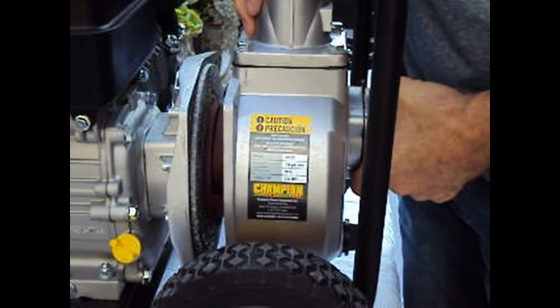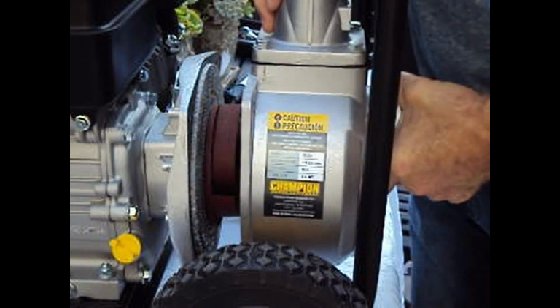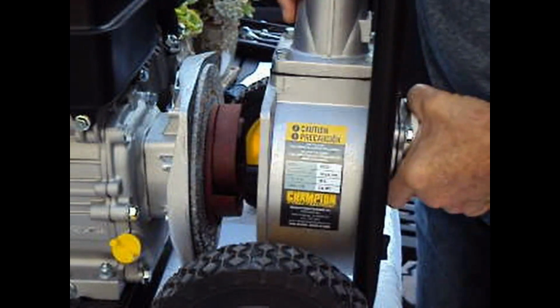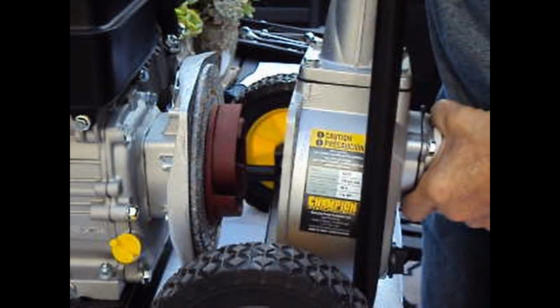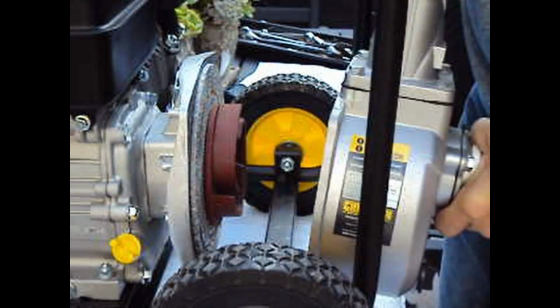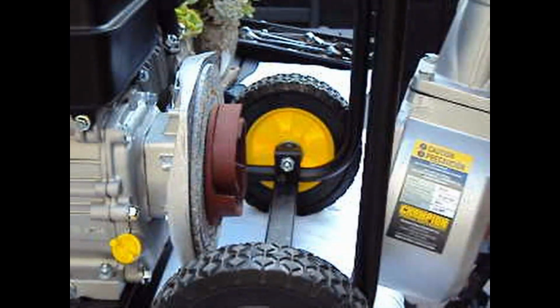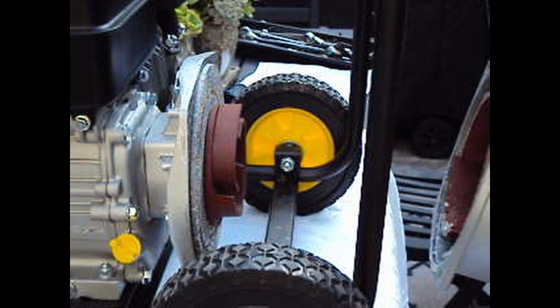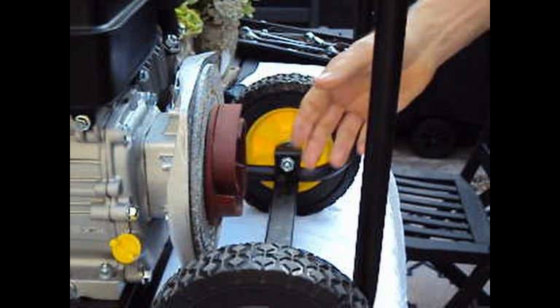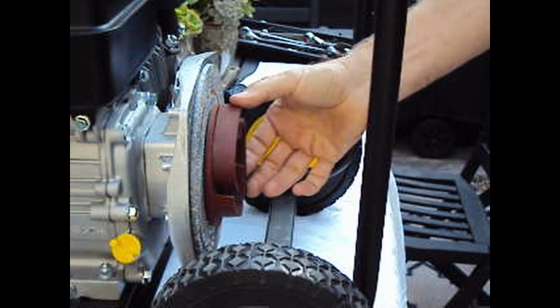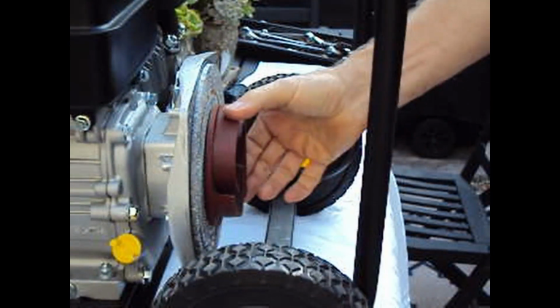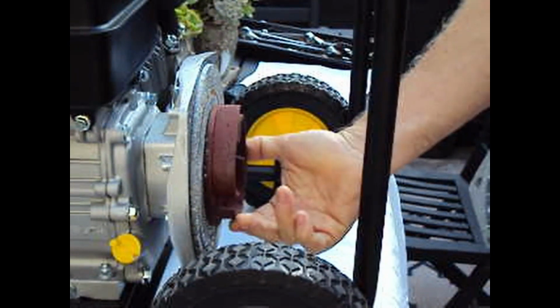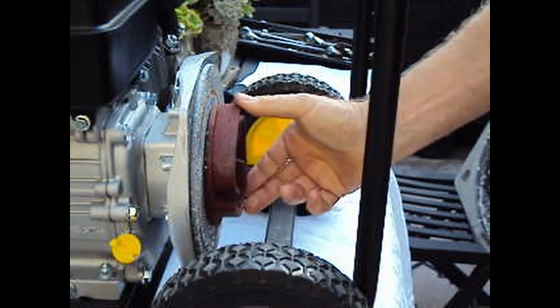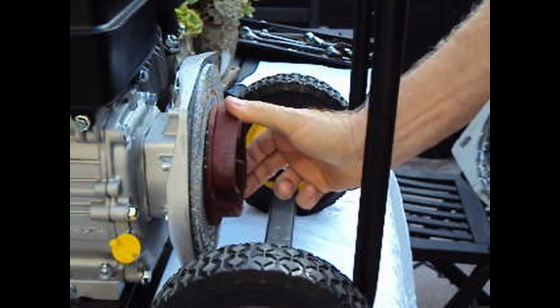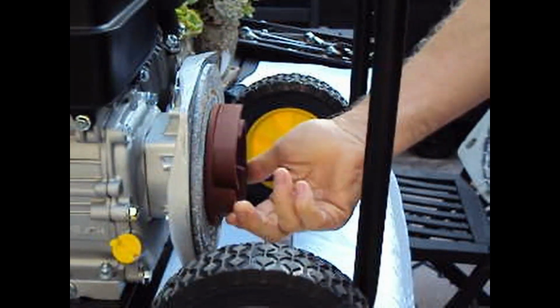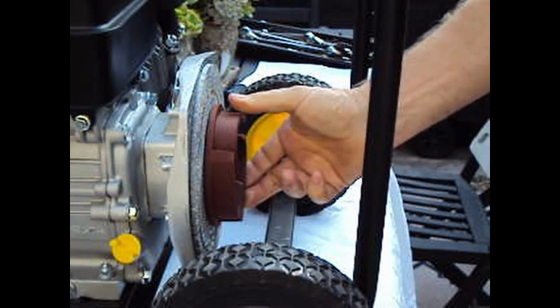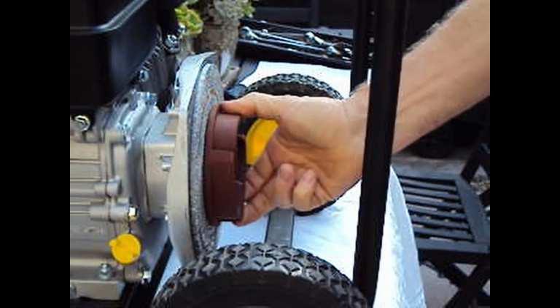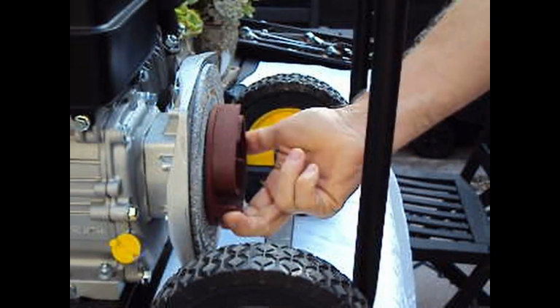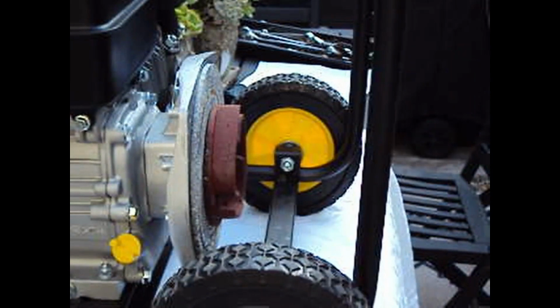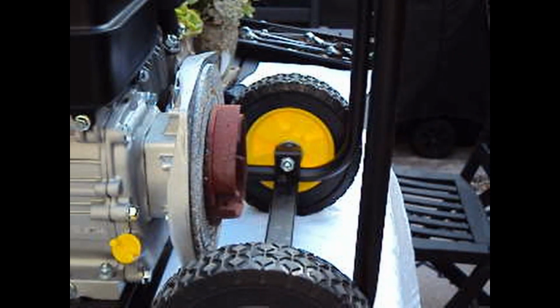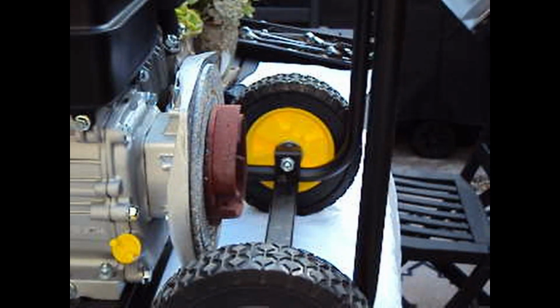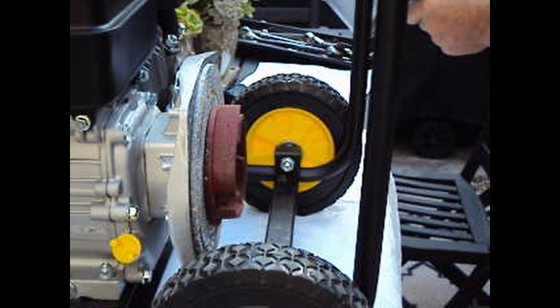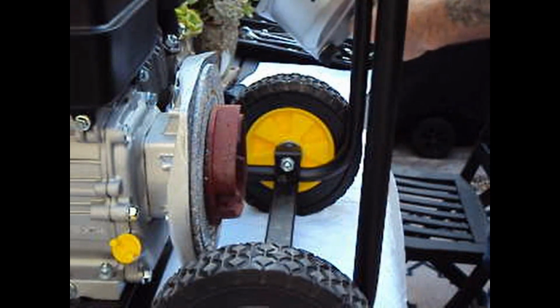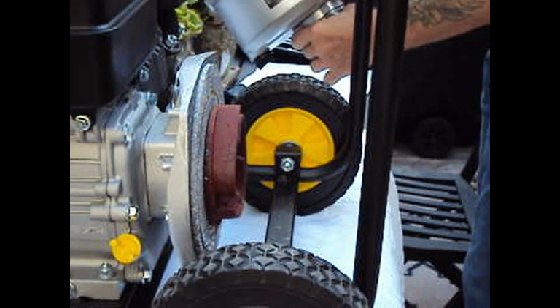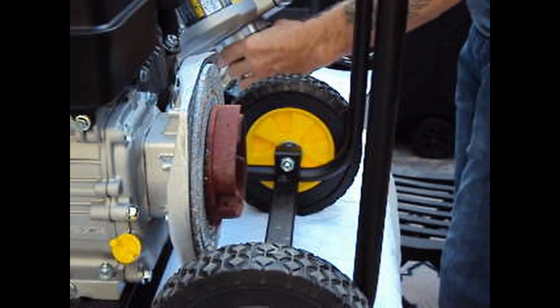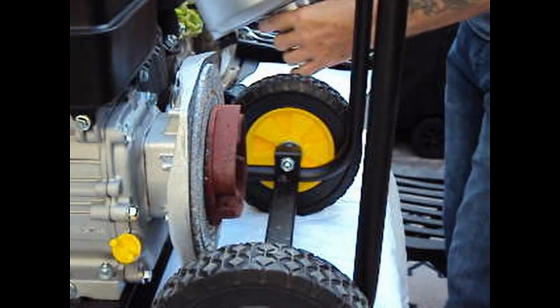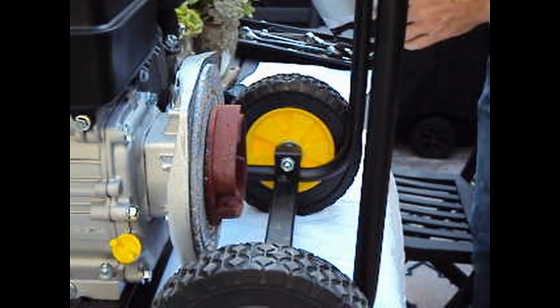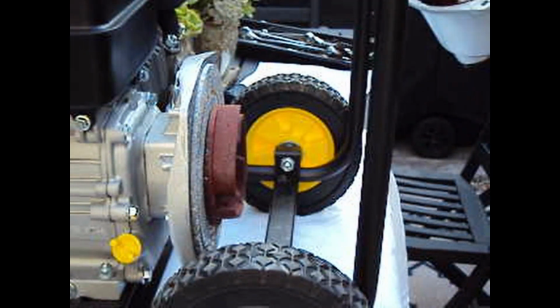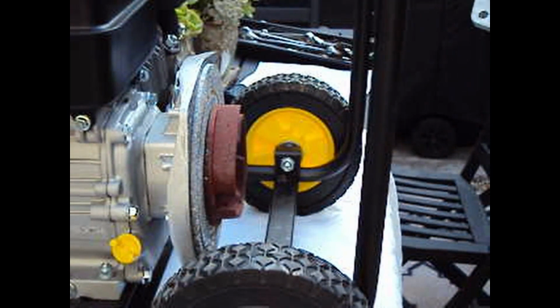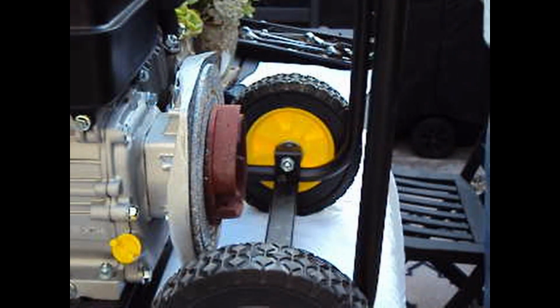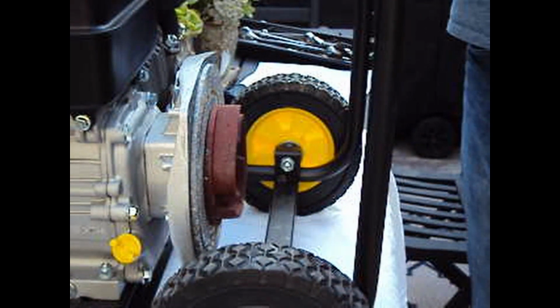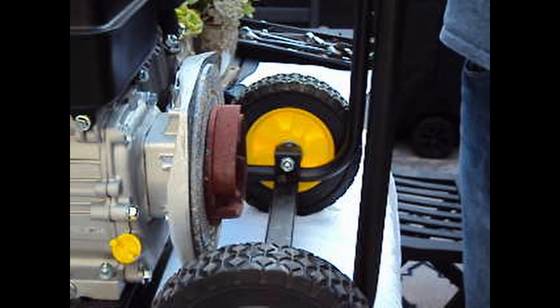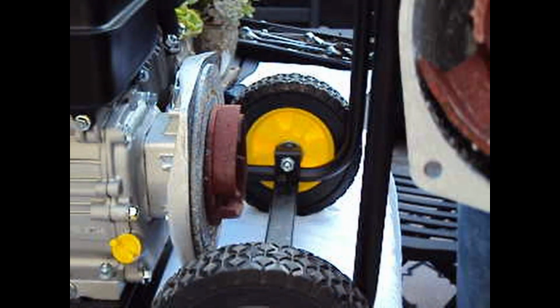Give it a gentle wiggle and it comes off, exposing the impeller right there. Take a quick look at it here.